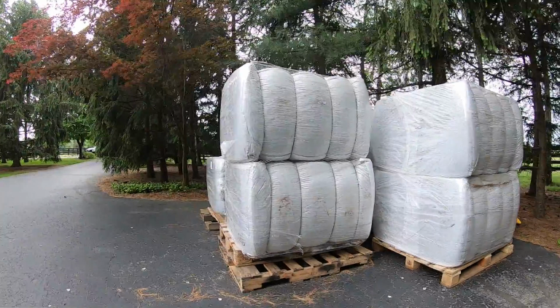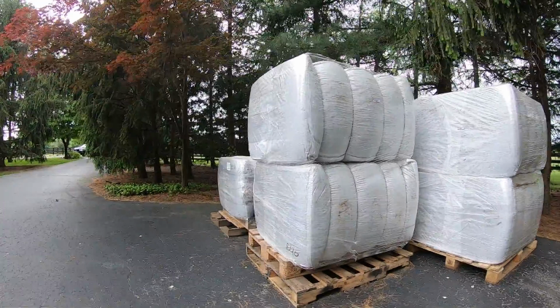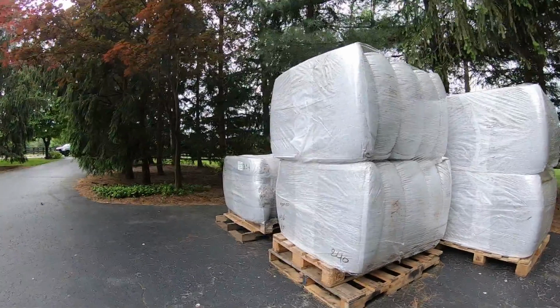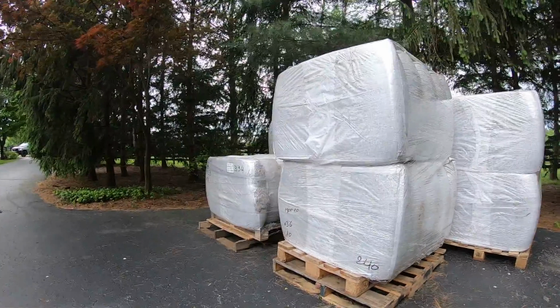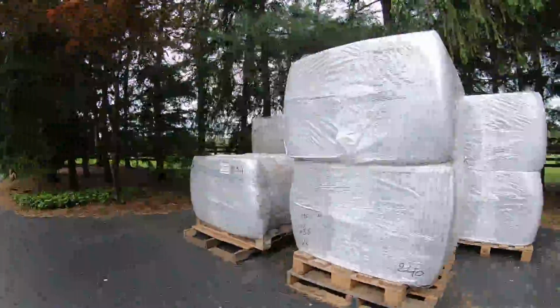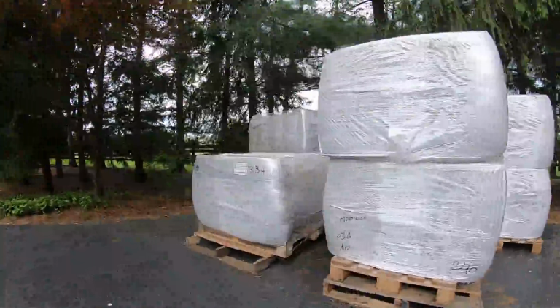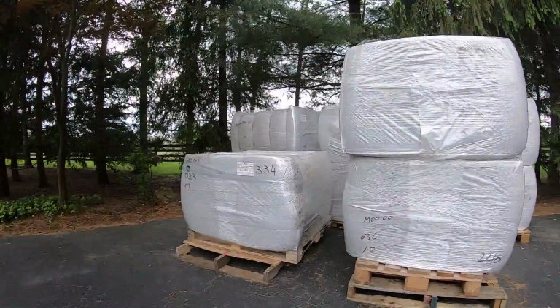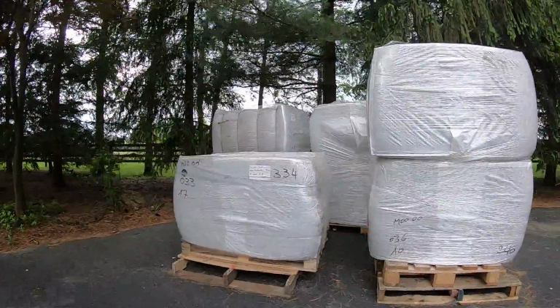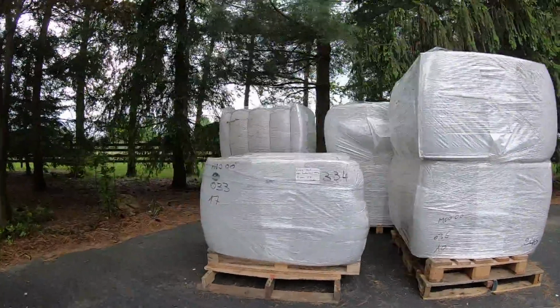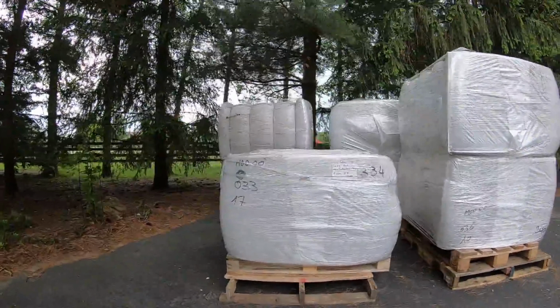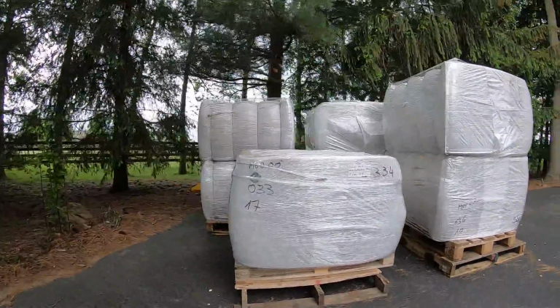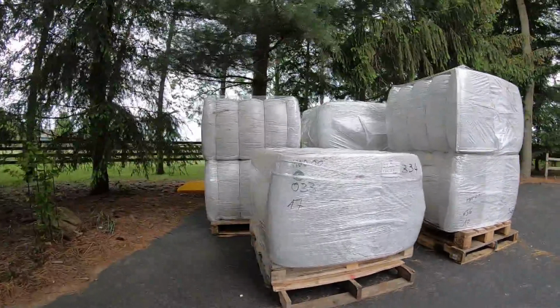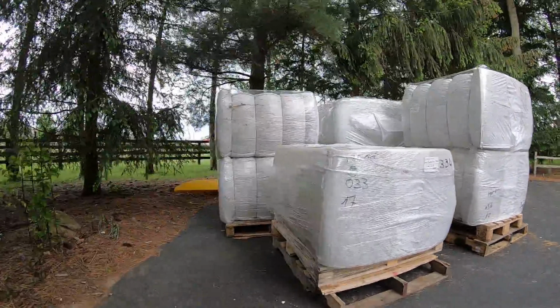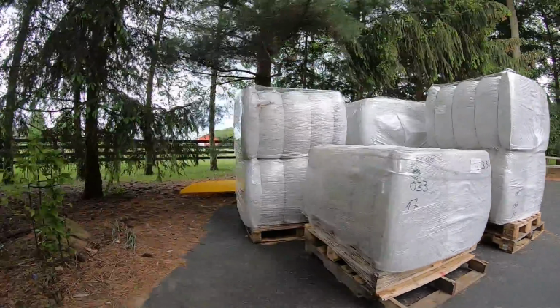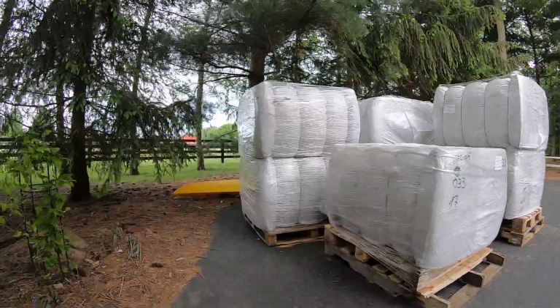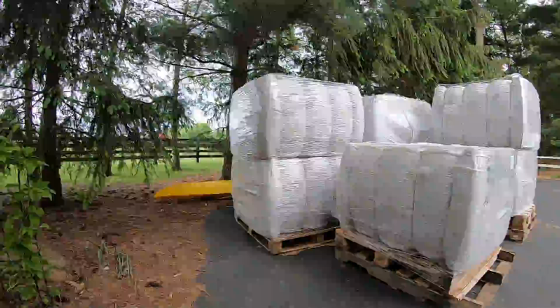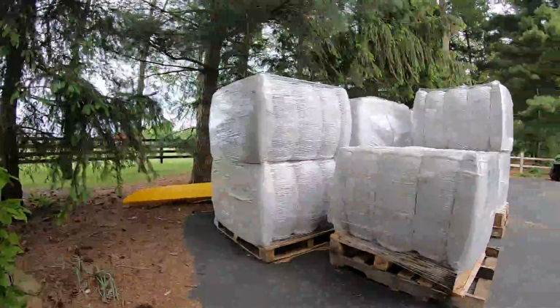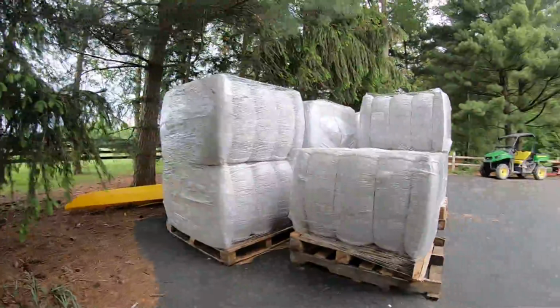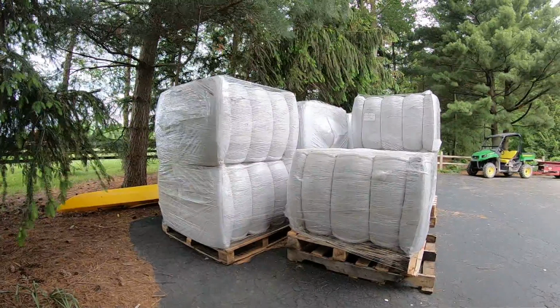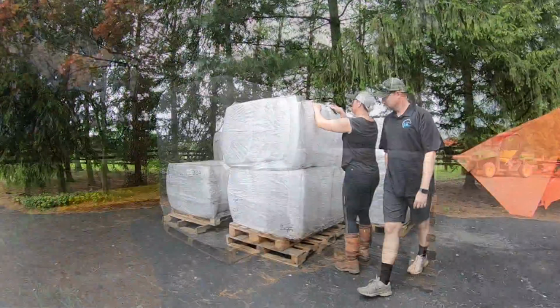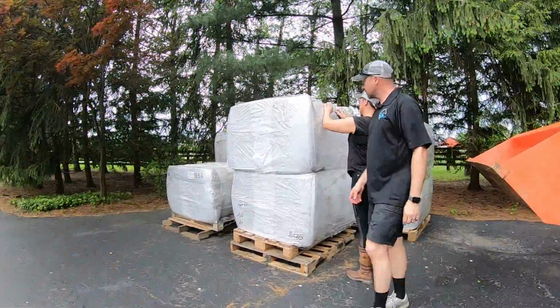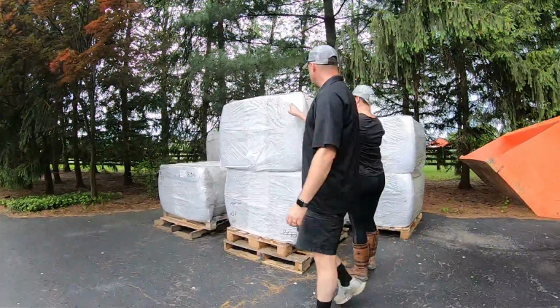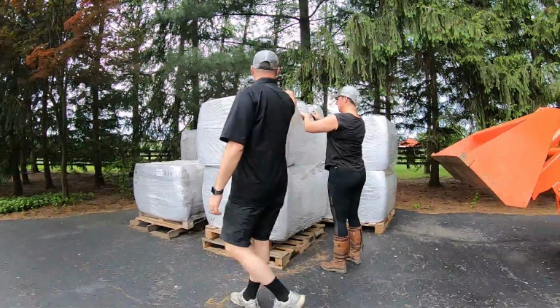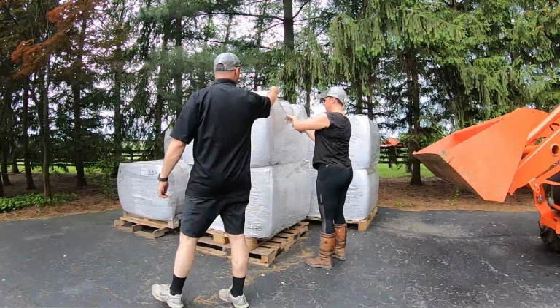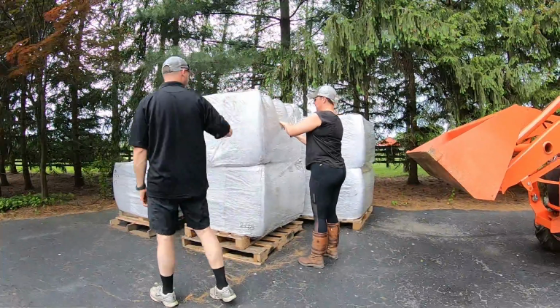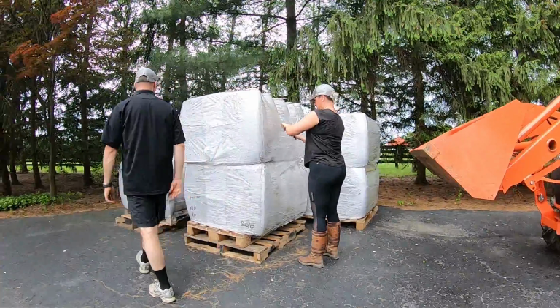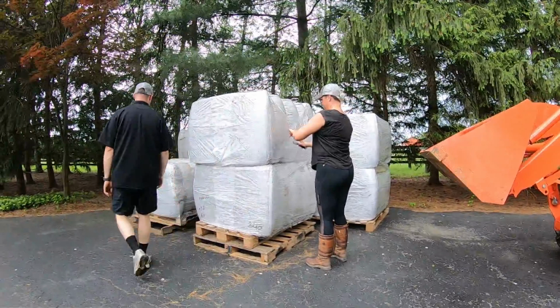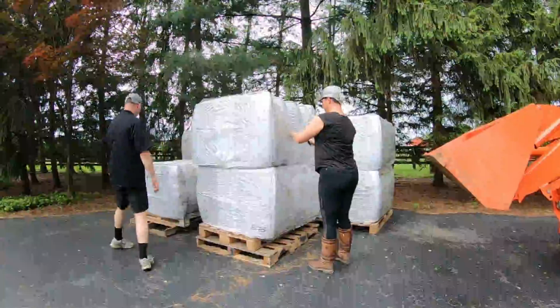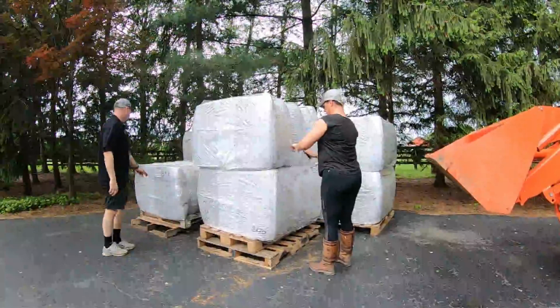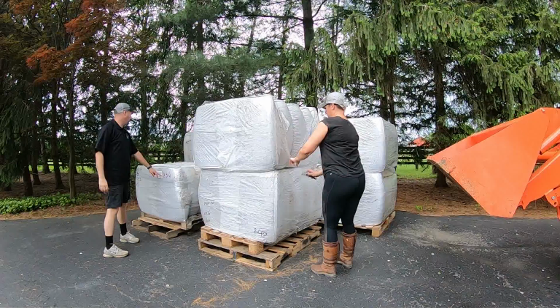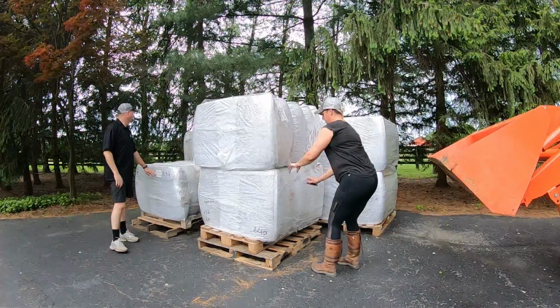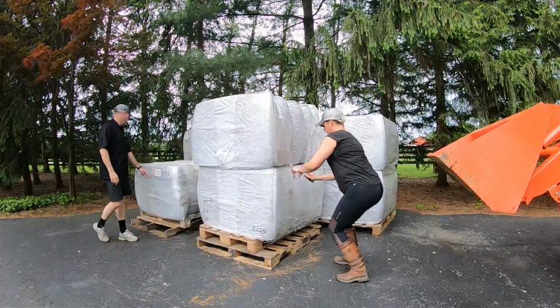TruTex footing bales are shipped on pallets that can be stacked up to three bales high. On this particular order, the customer had a very narrow driveway which required a smaller delivery truck, so we reconfigured the shipment in order to stack only two bales high.